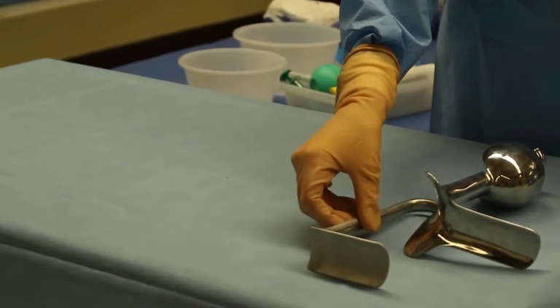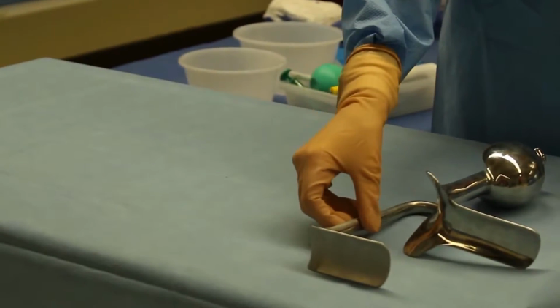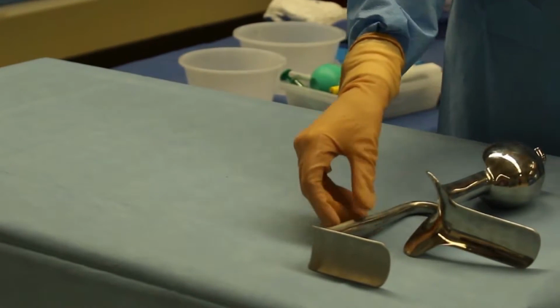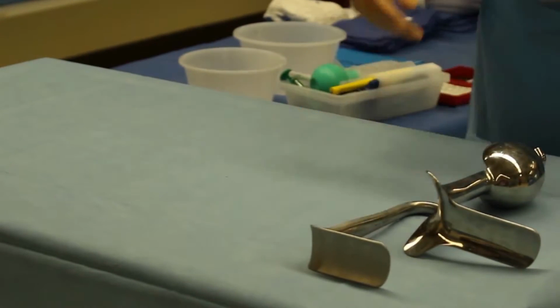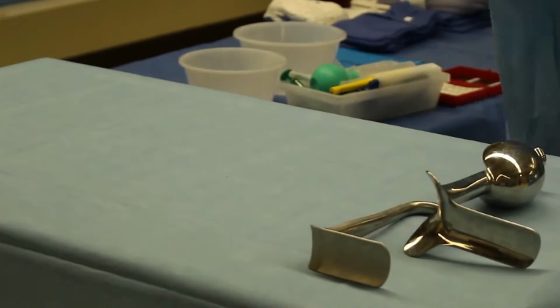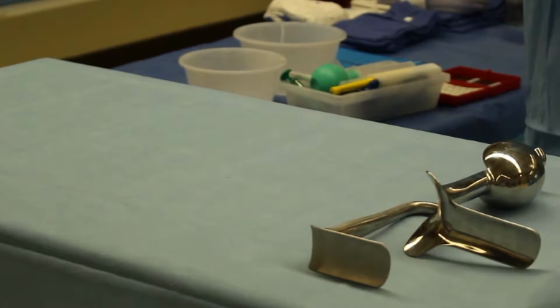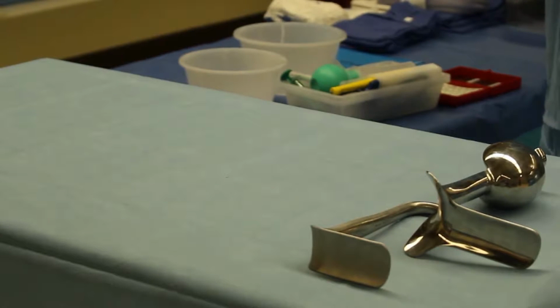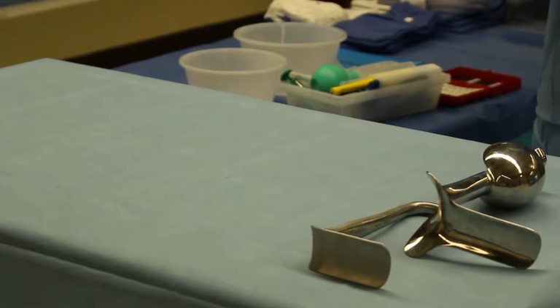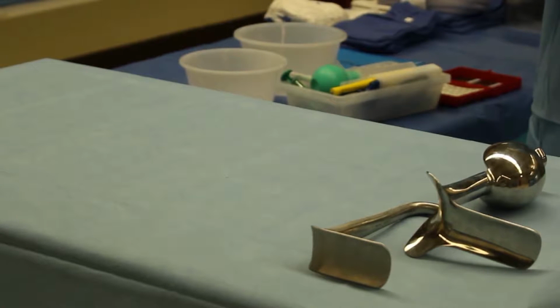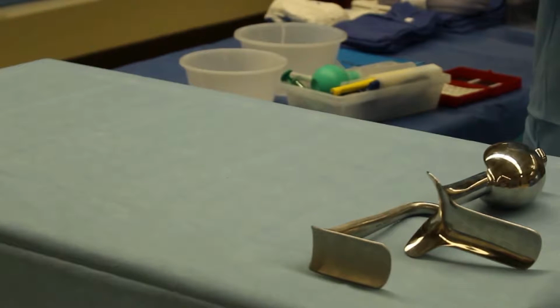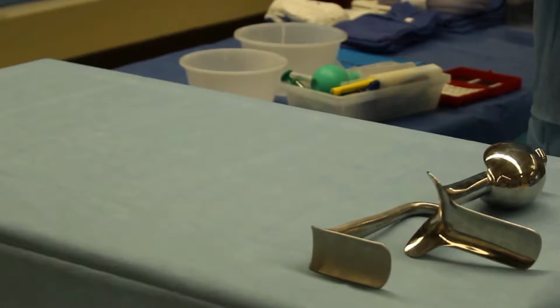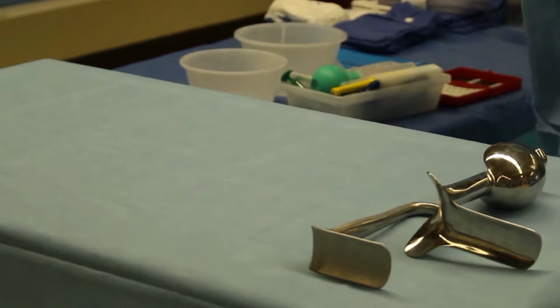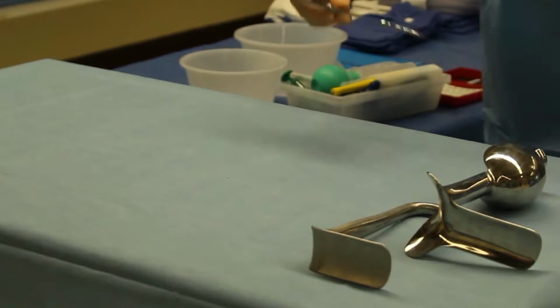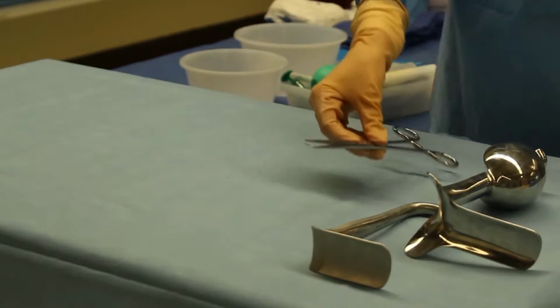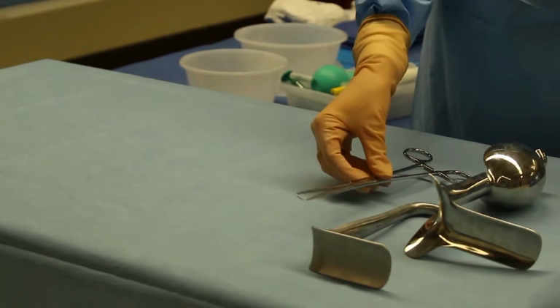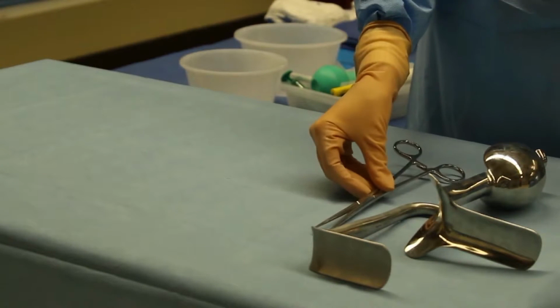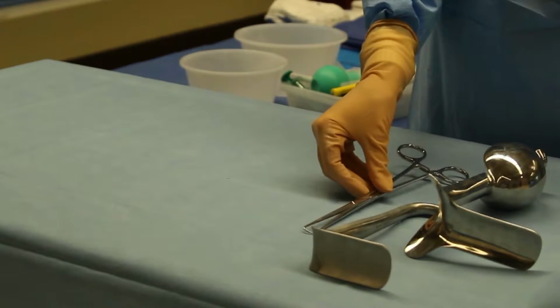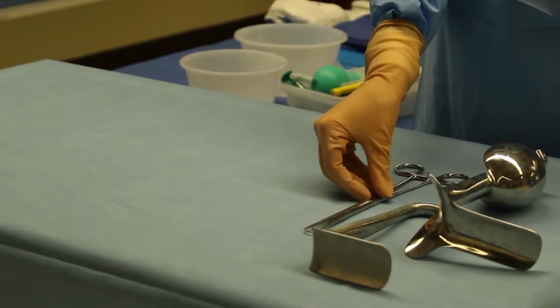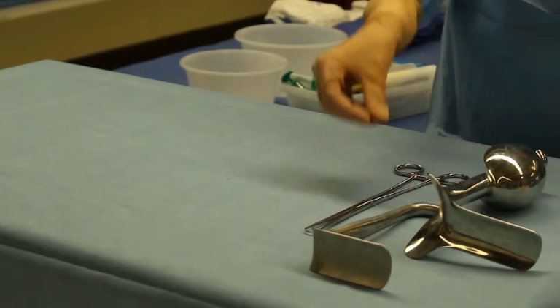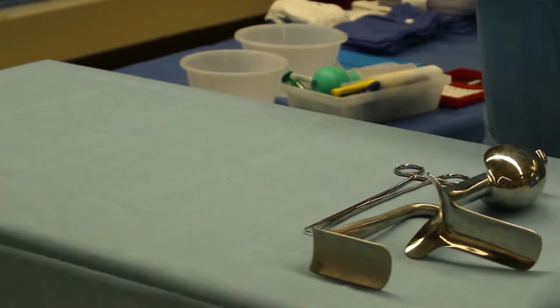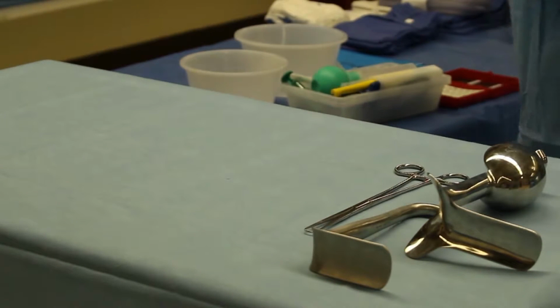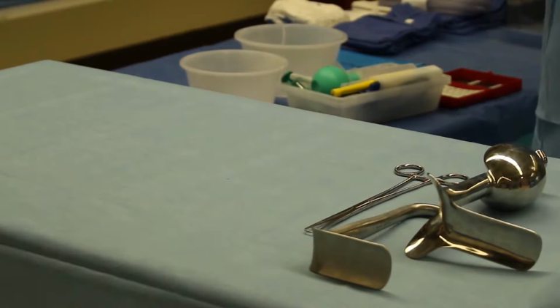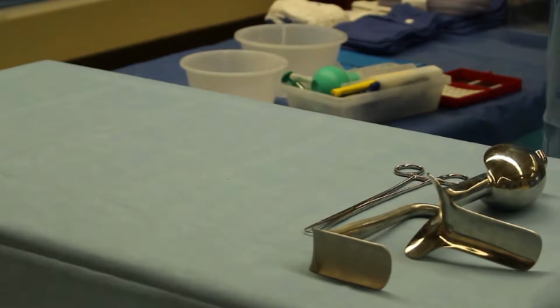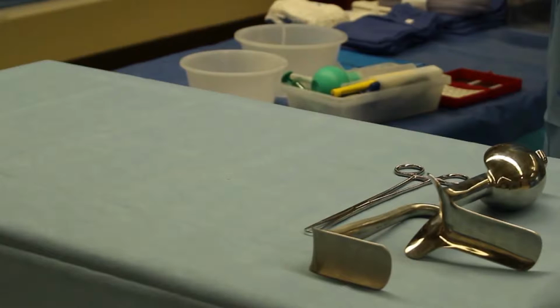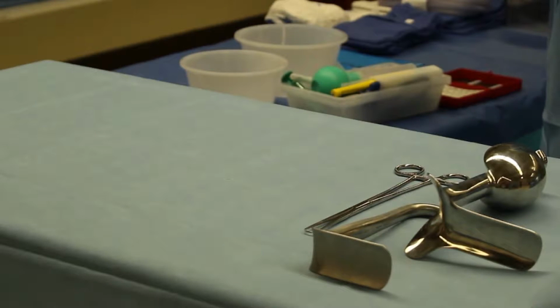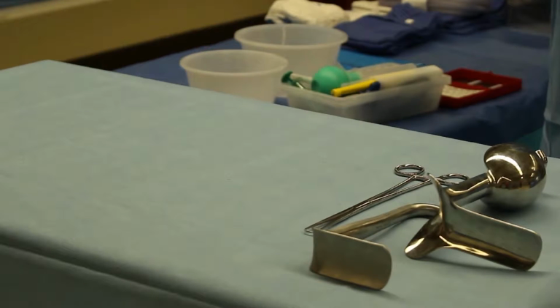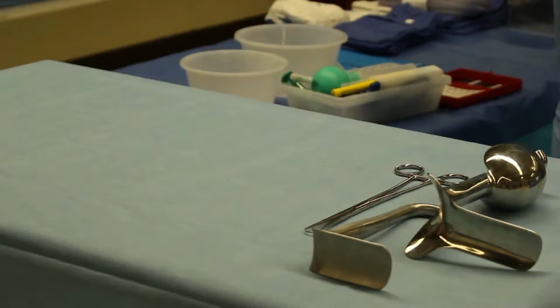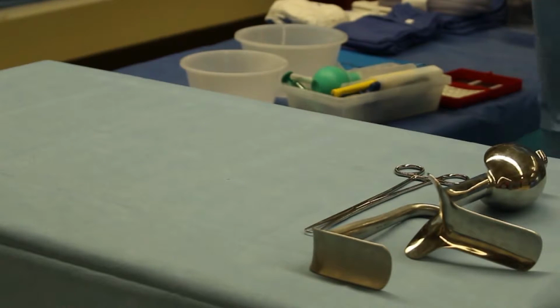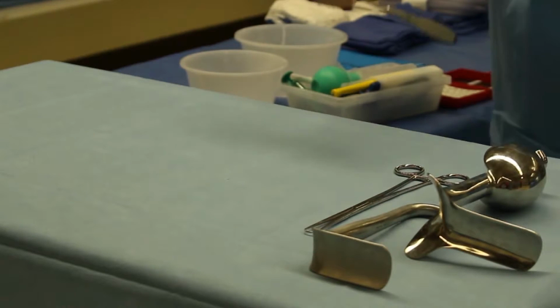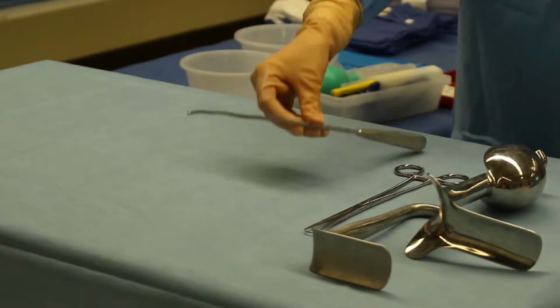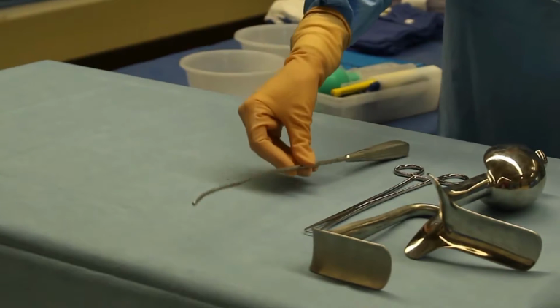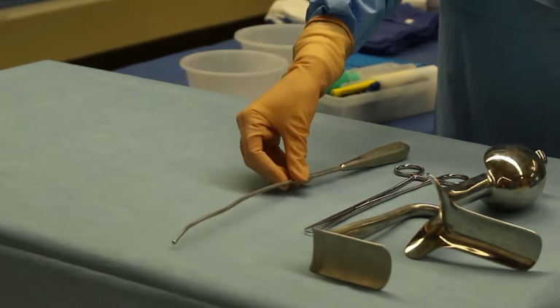As a surgical technologist student, you will take anatomy and physiology, medical terminology, biology, pharmacology, and surgical procedures.